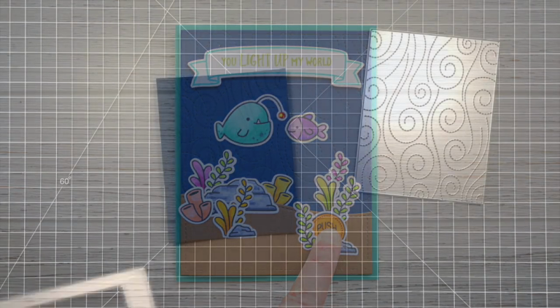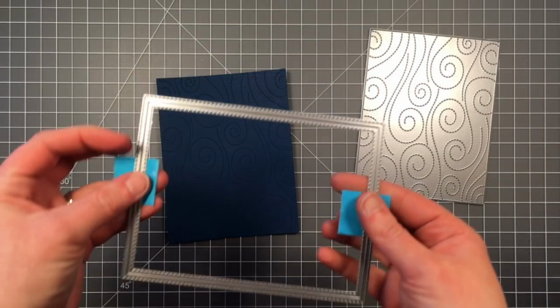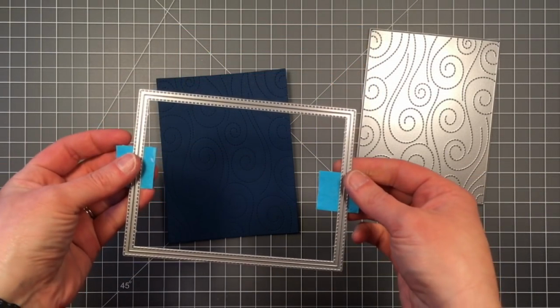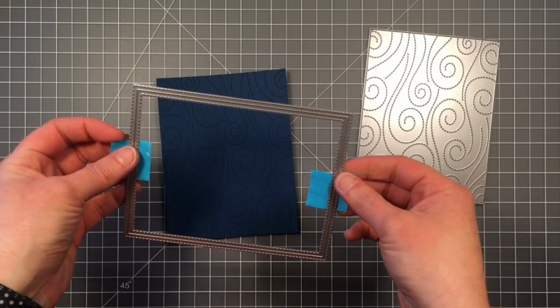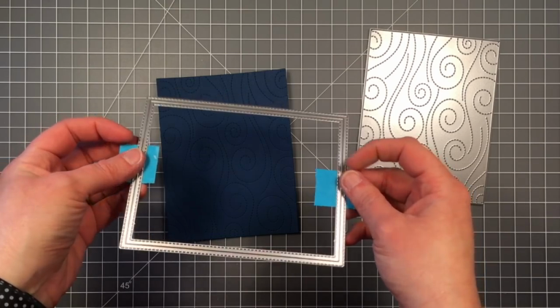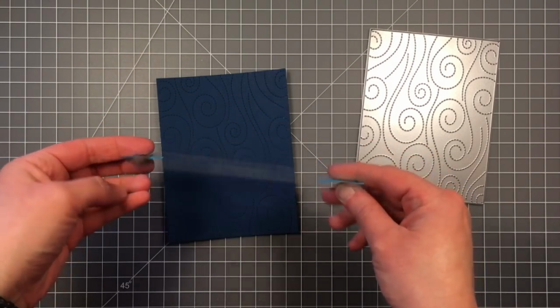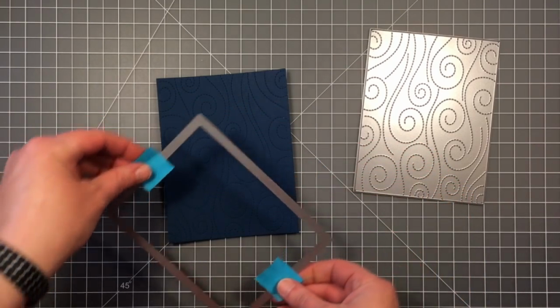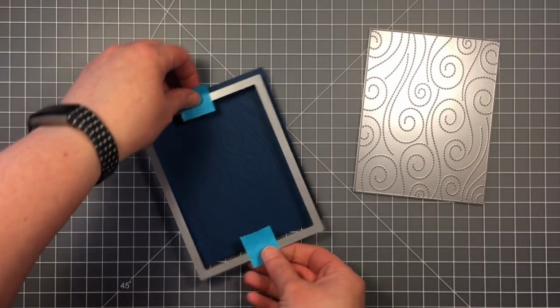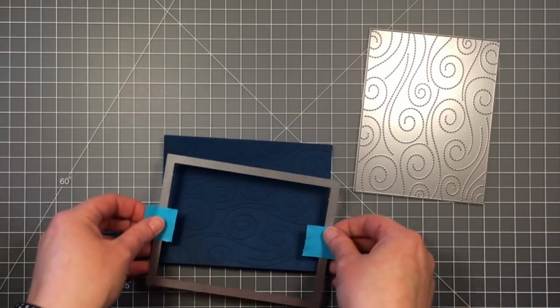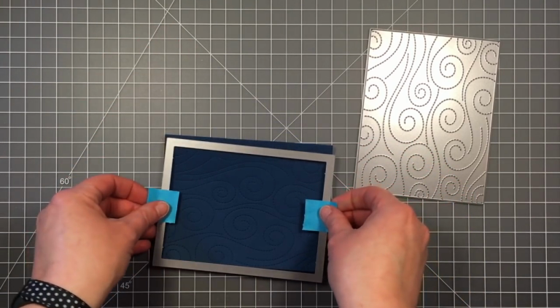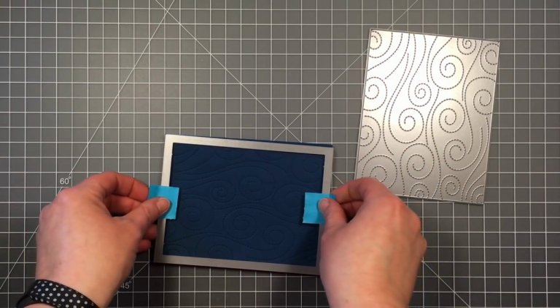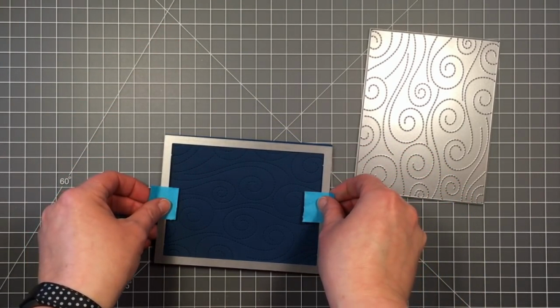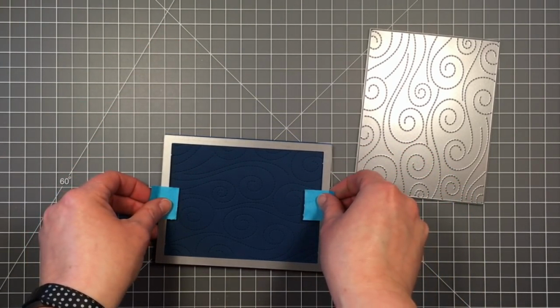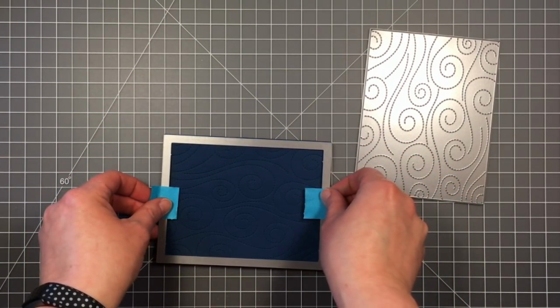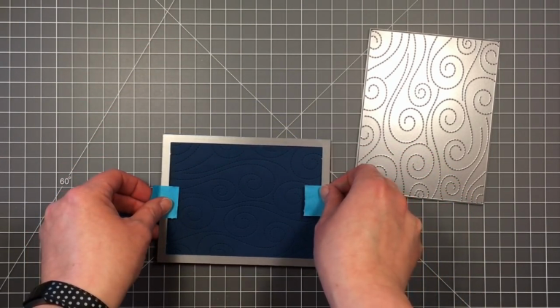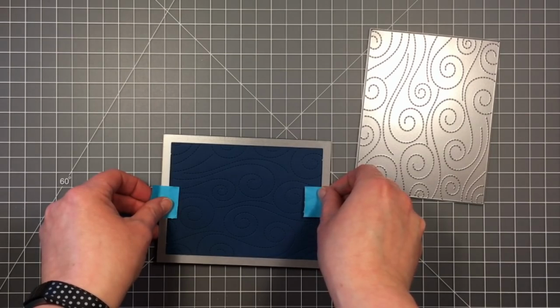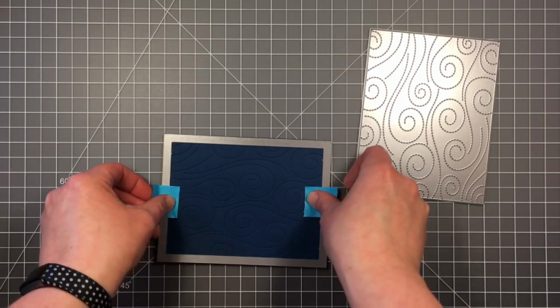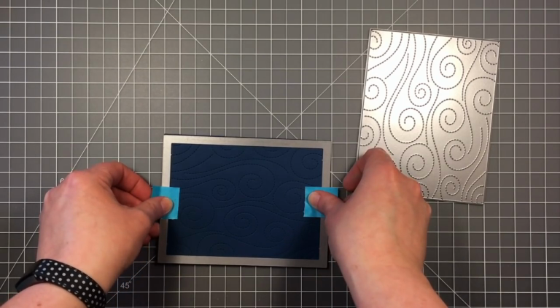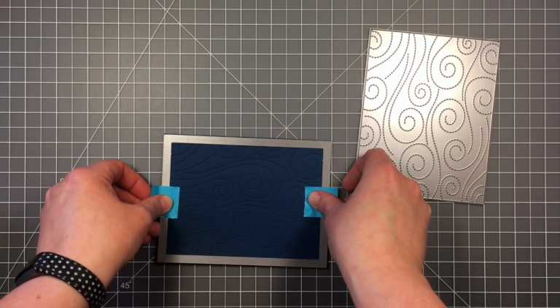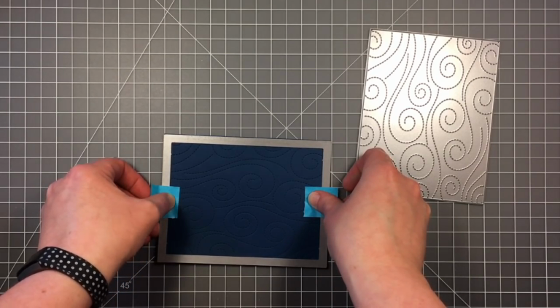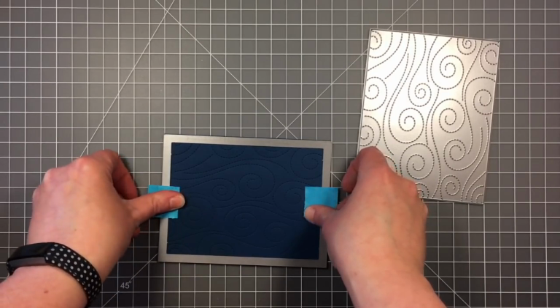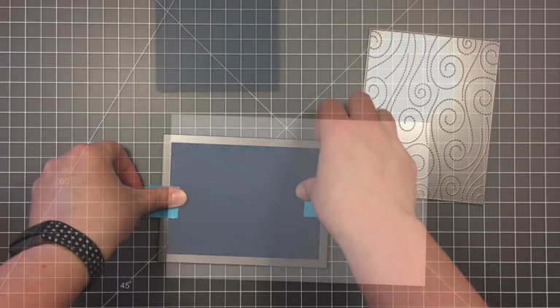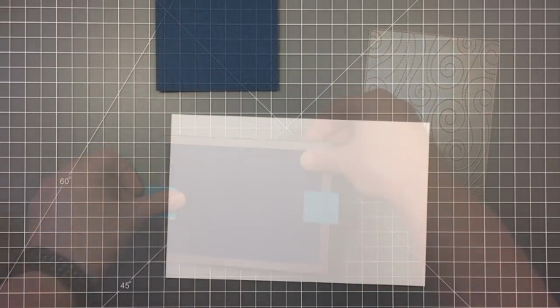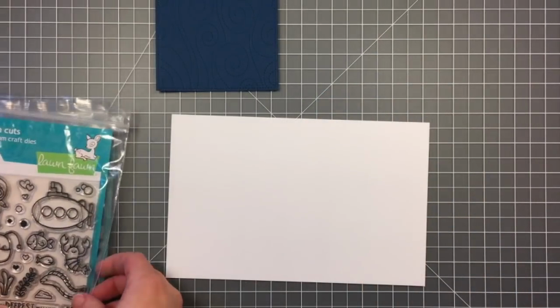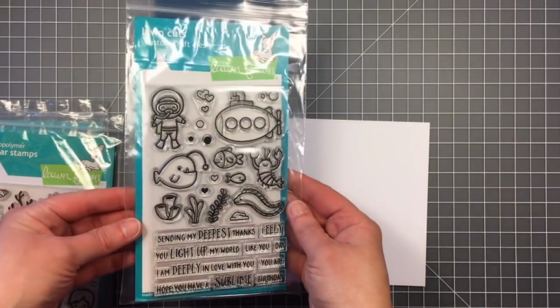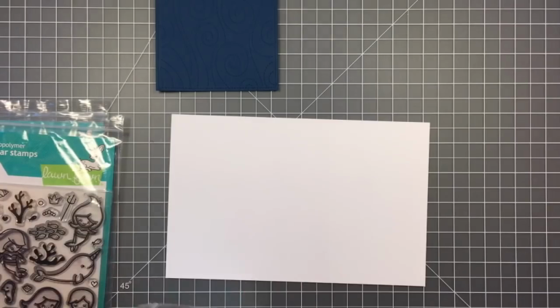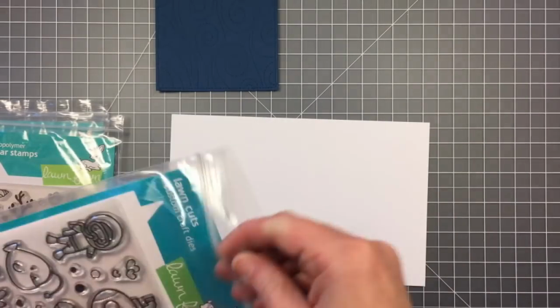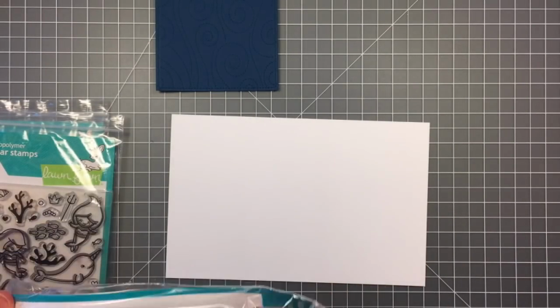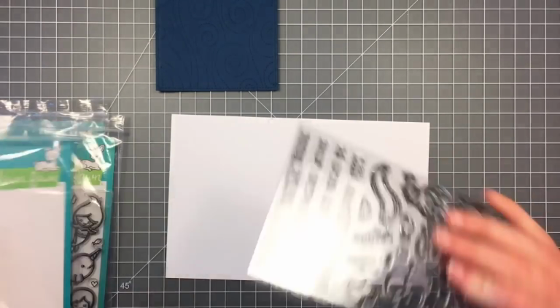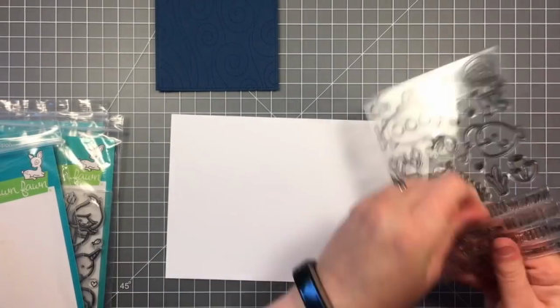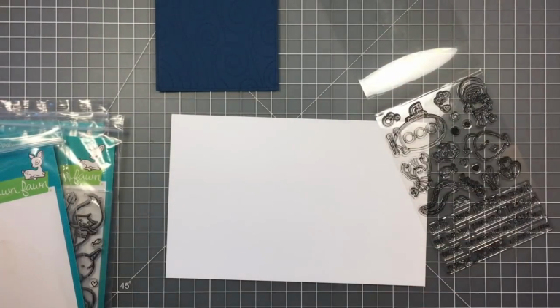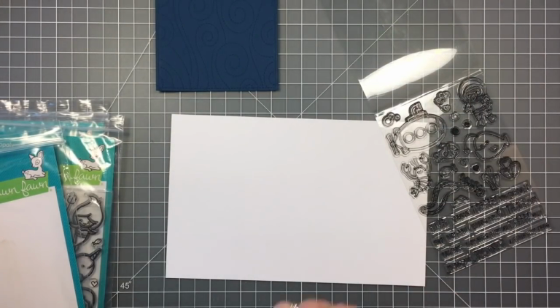I started out with cutting some Blue Jay cardstock with that swirly backdrop die you see there, and now I'm just going in with the largest of the outside-in rectangles to just cut off the edges so that I can have a border on my card base with that swirly backdrop.